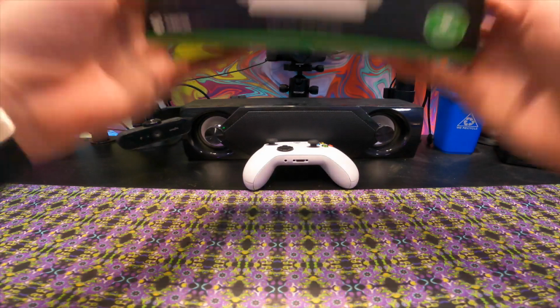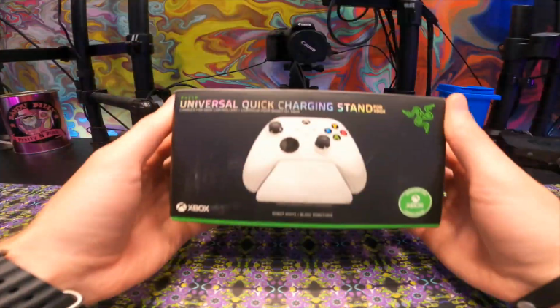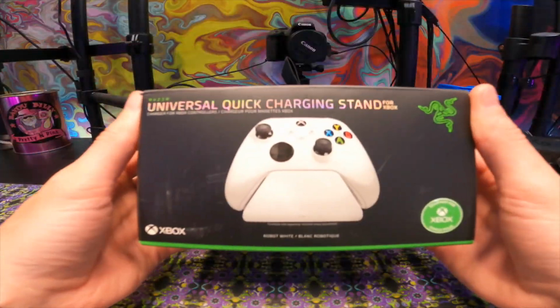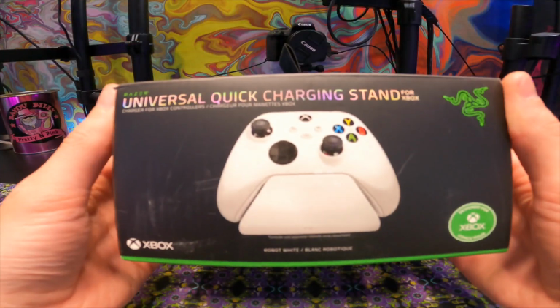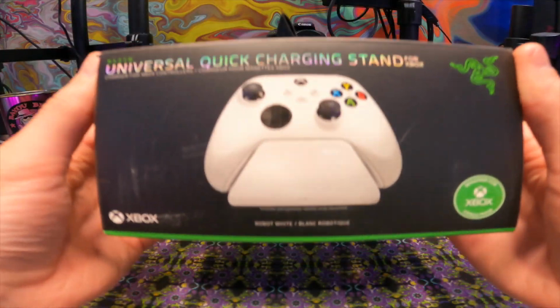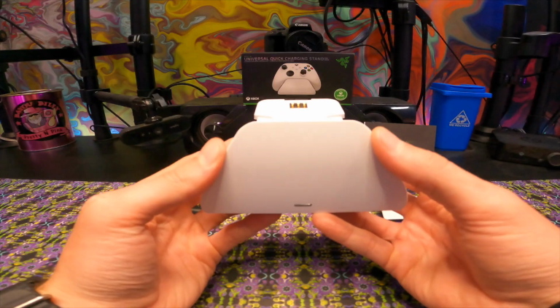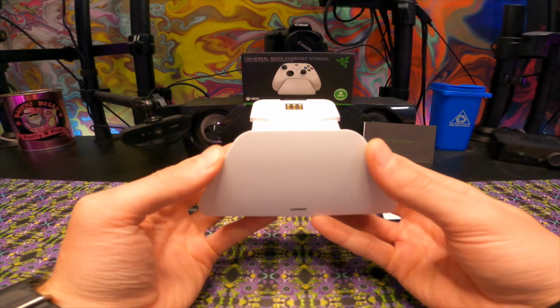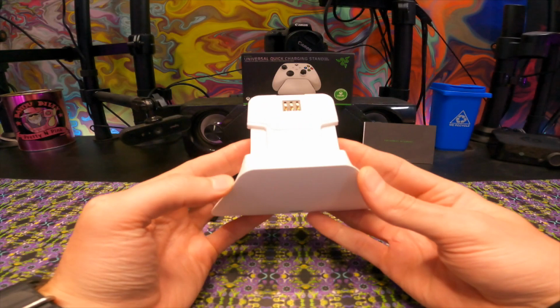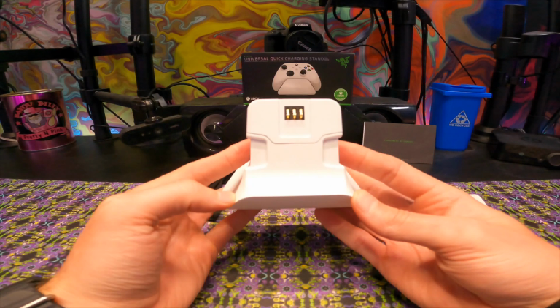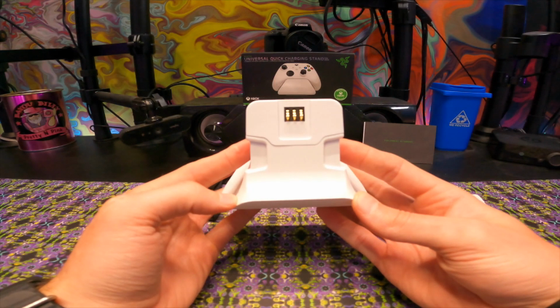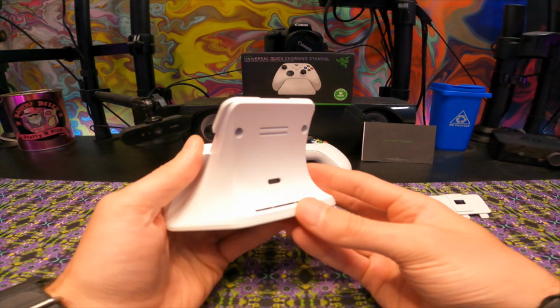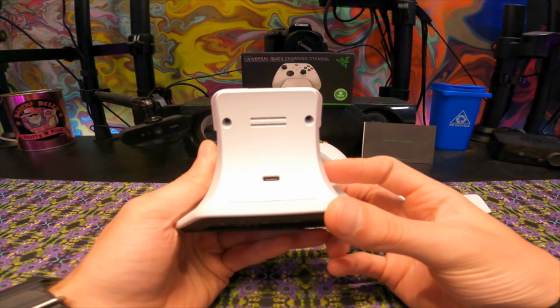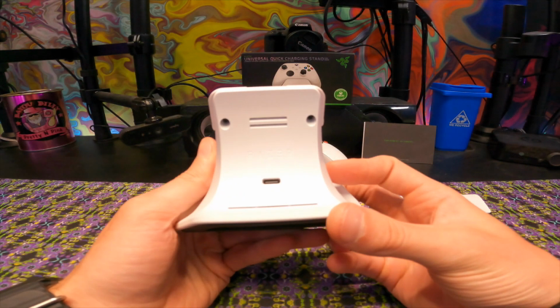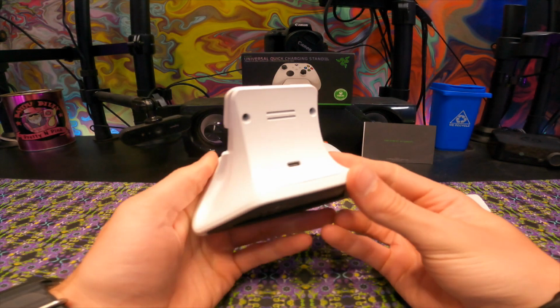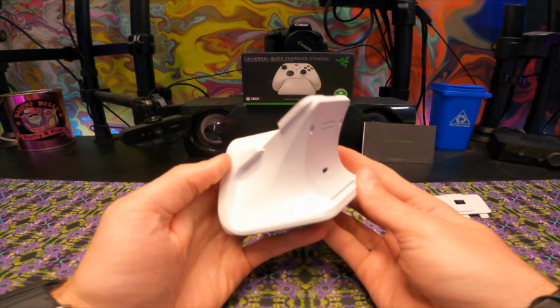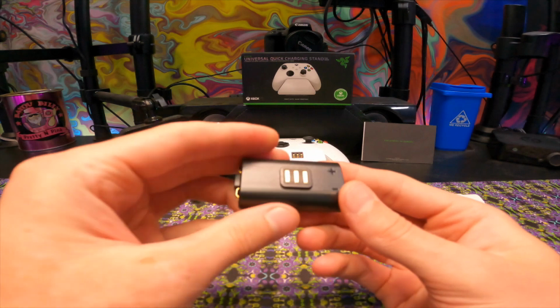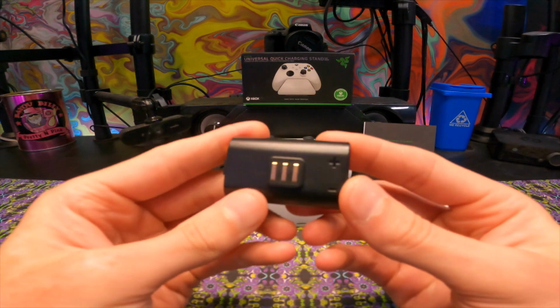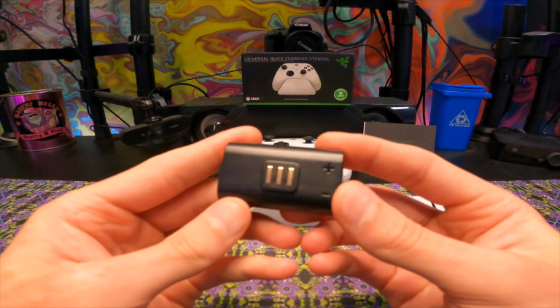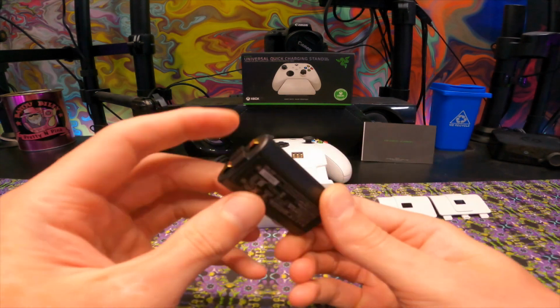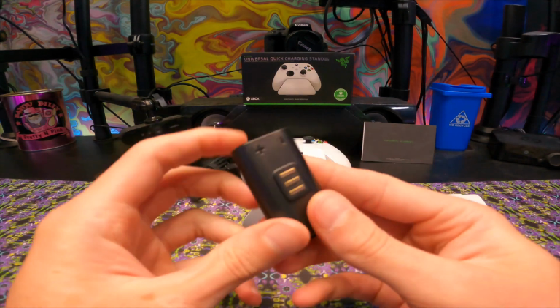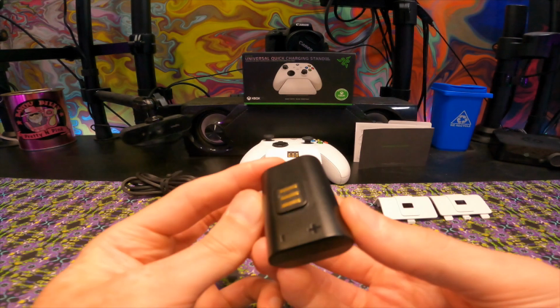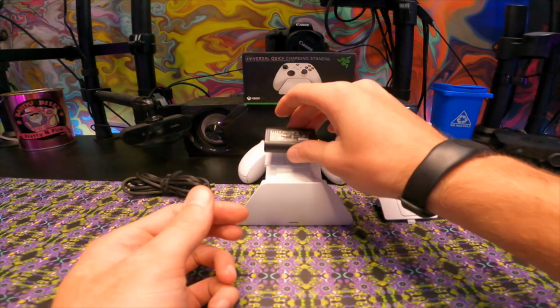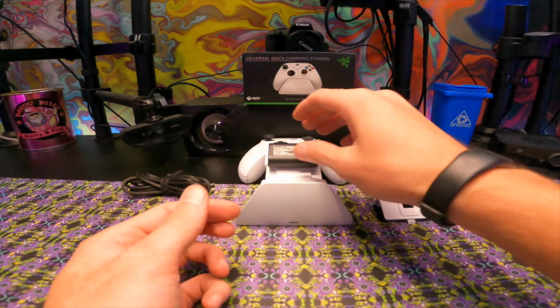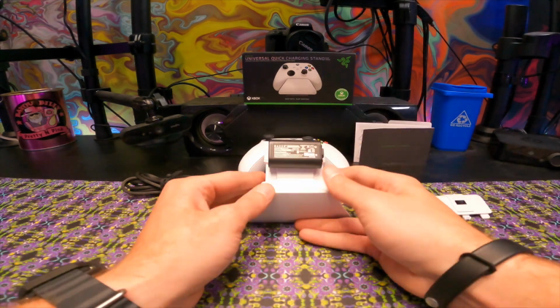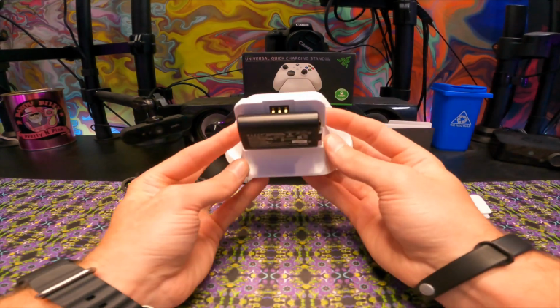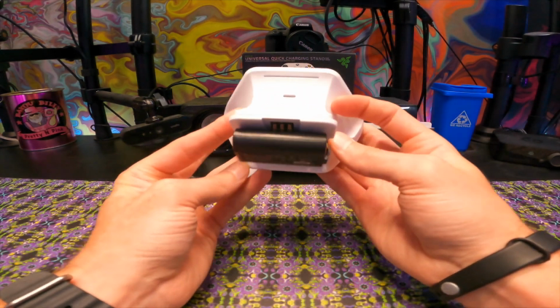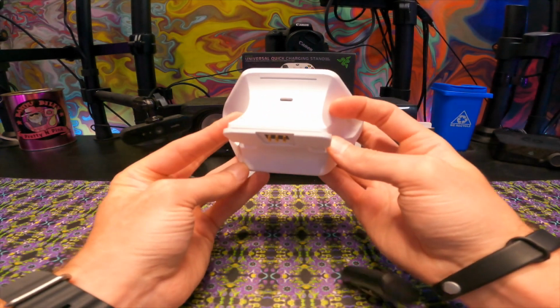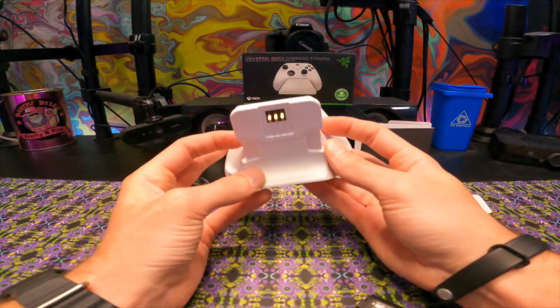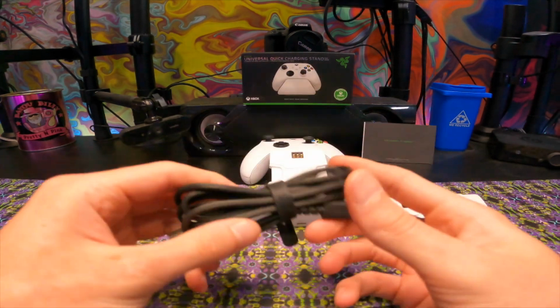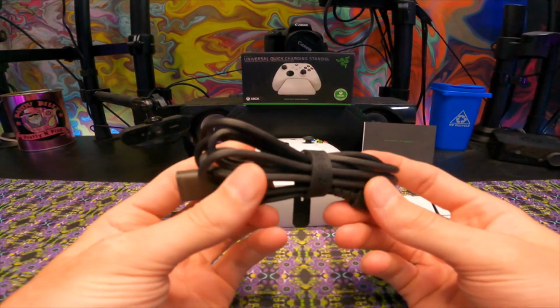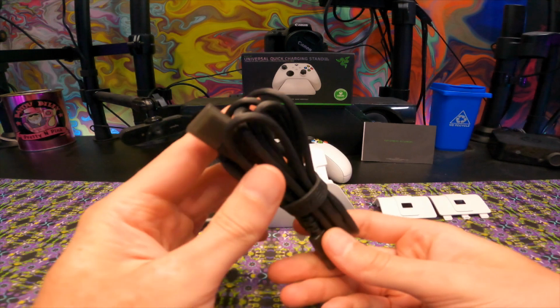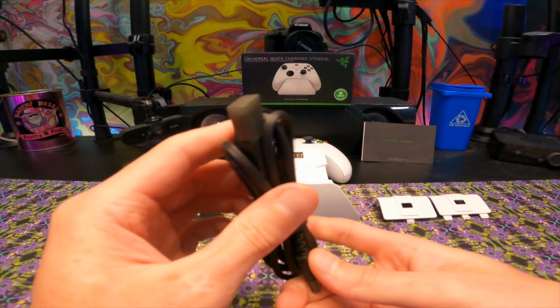The Universal Quick Charging Stand from Razer. Coming in with a pretty chic stand that comes in so many colors, a USB-C charging method, and a rechargeable battery. This is going to be the amazing part of just putting my controller down and not having to worry about charging it.